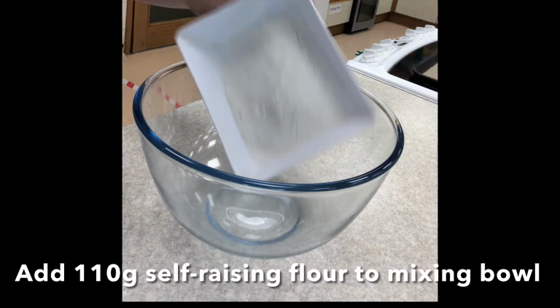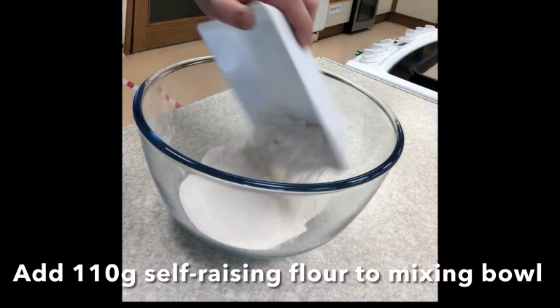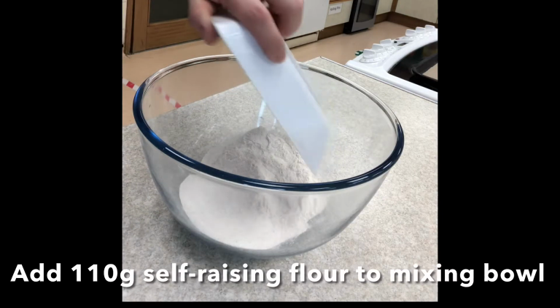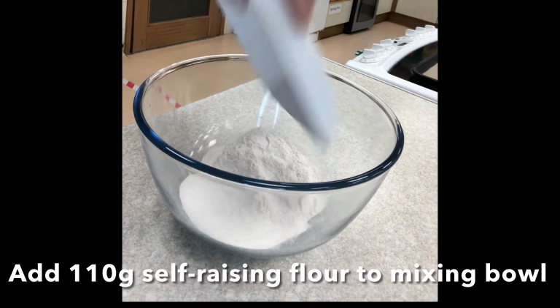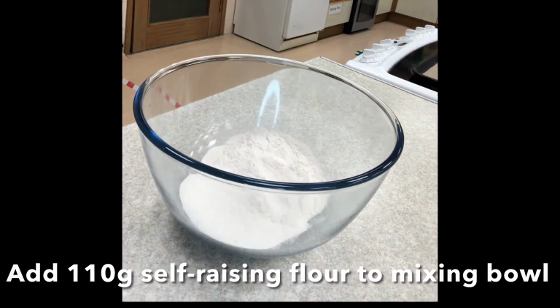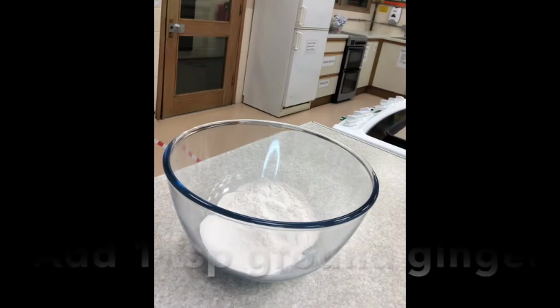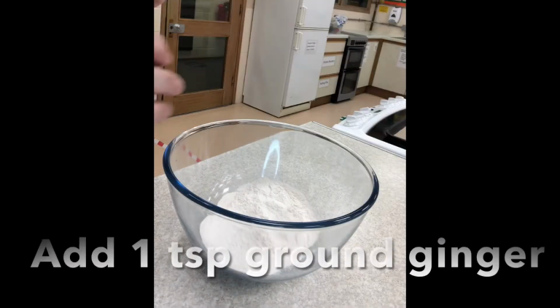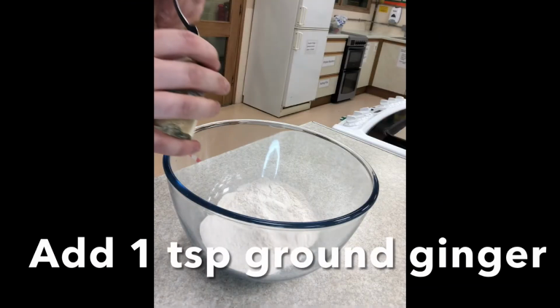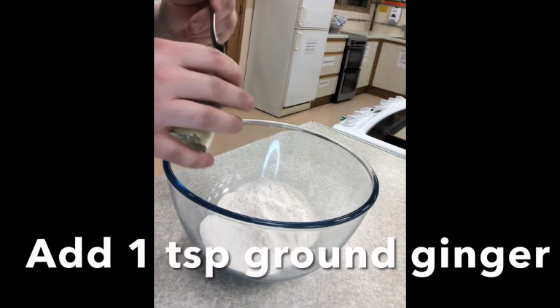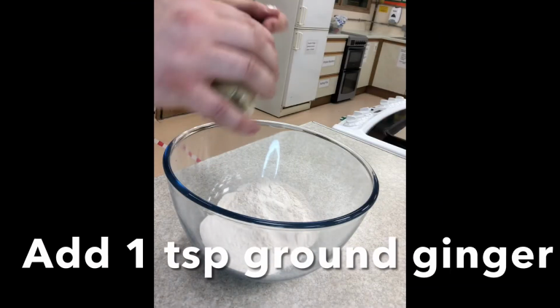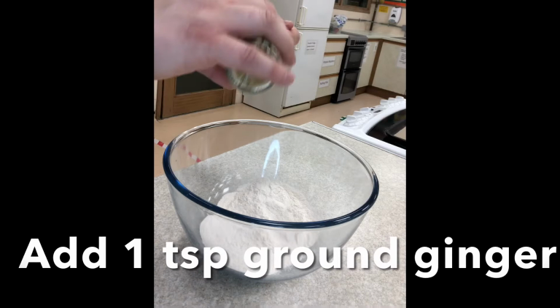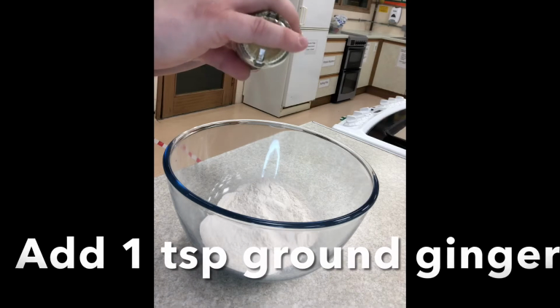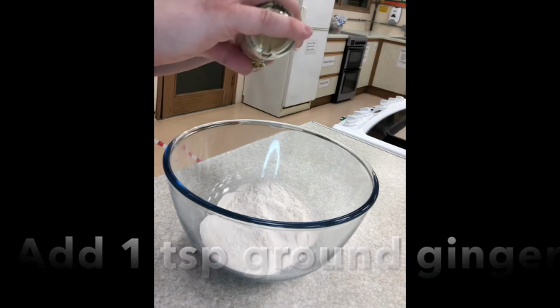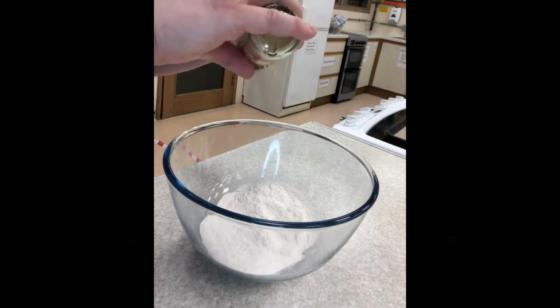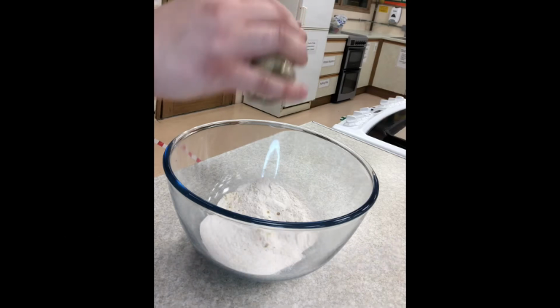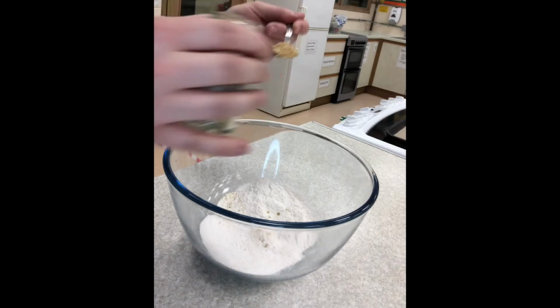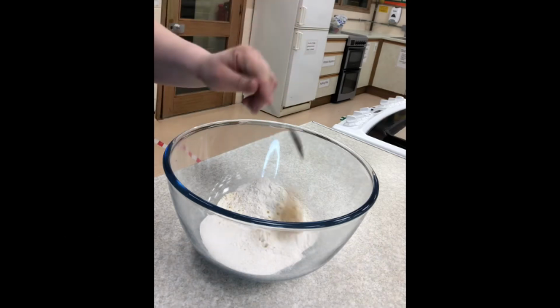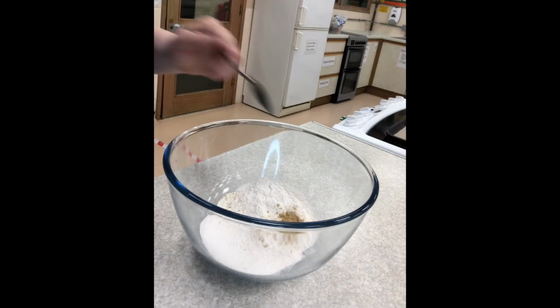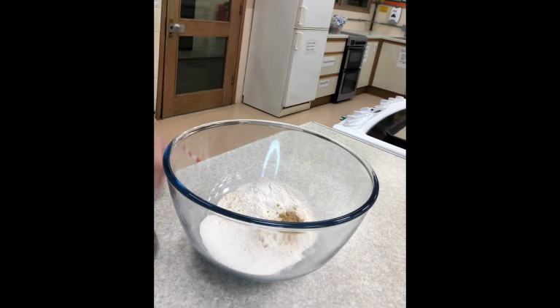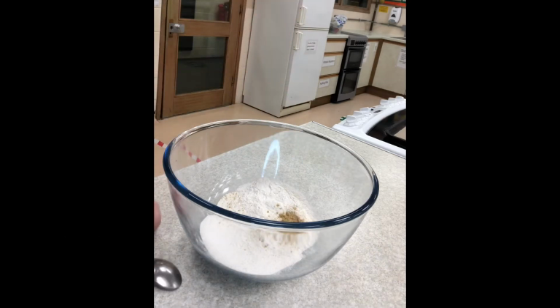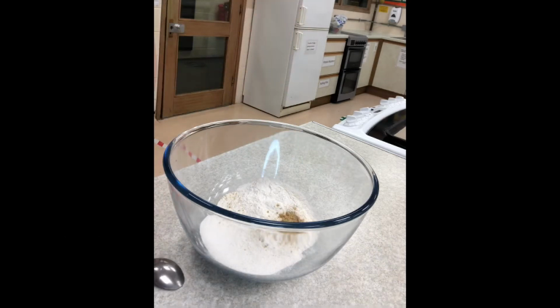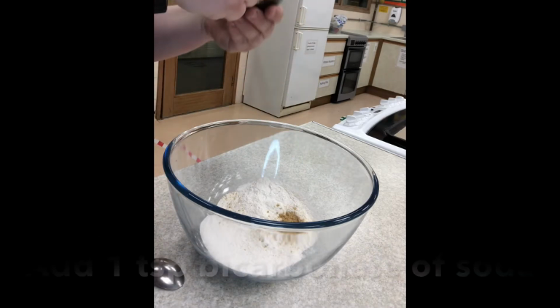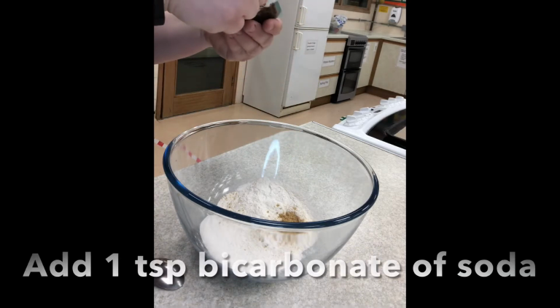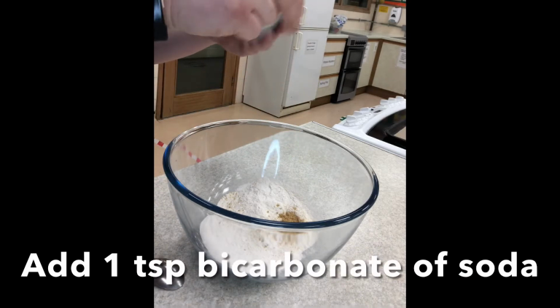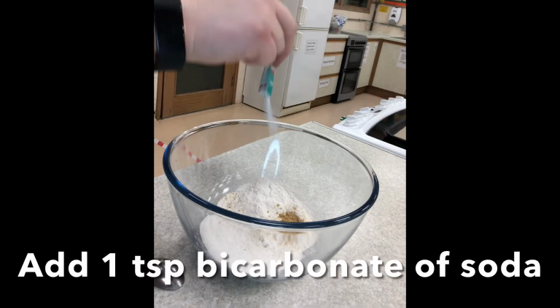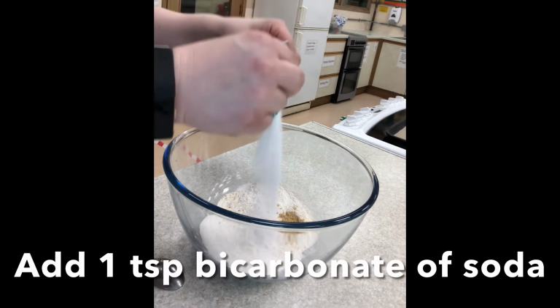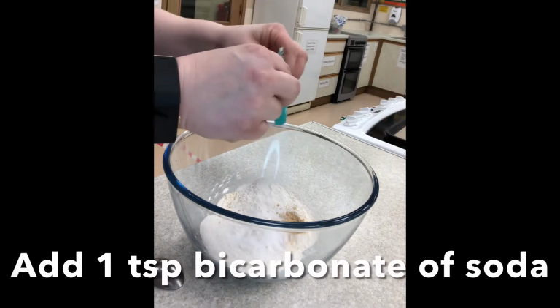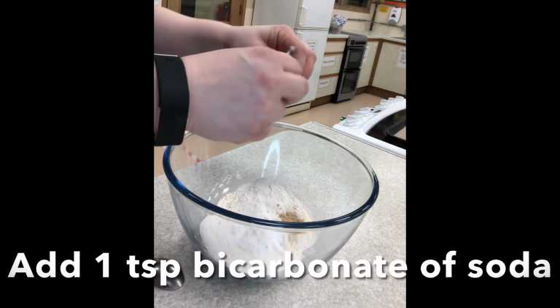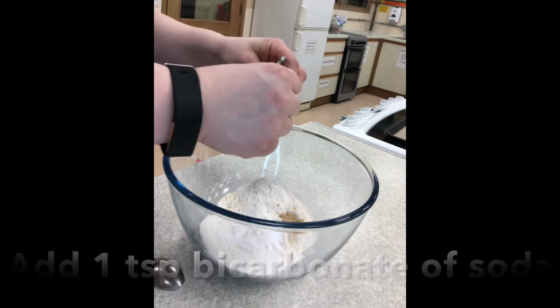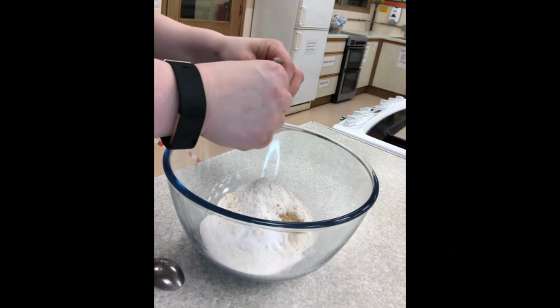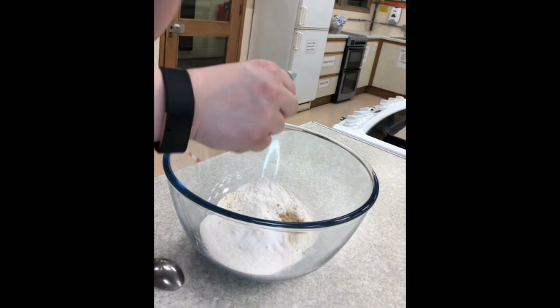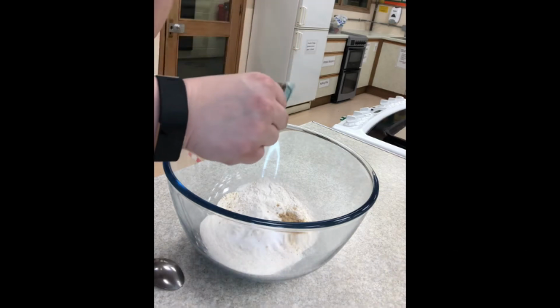Add flour, ginger, and bicarbonate of soda to a mixing bowl and stir to combine.